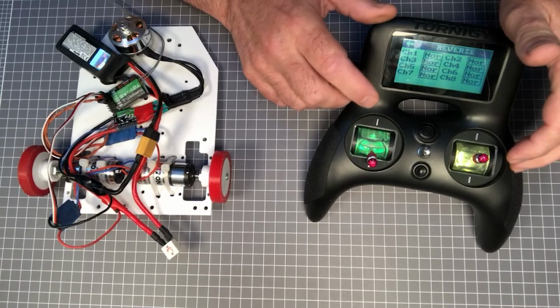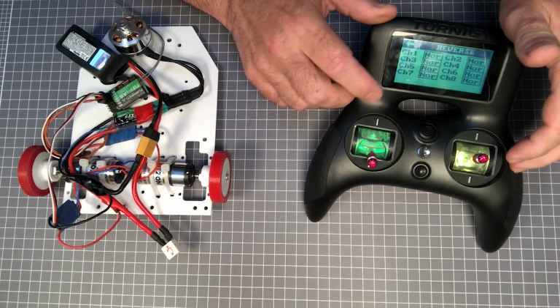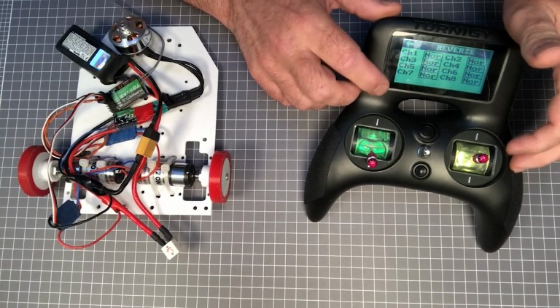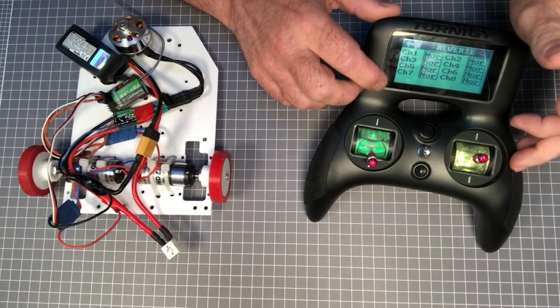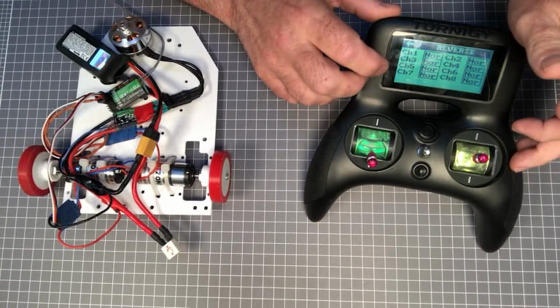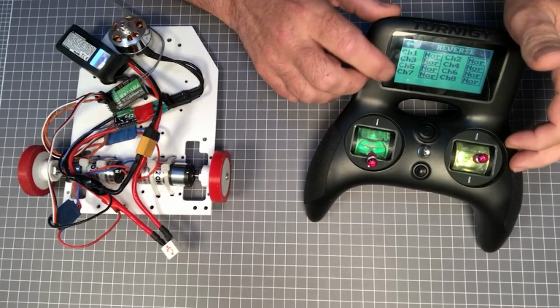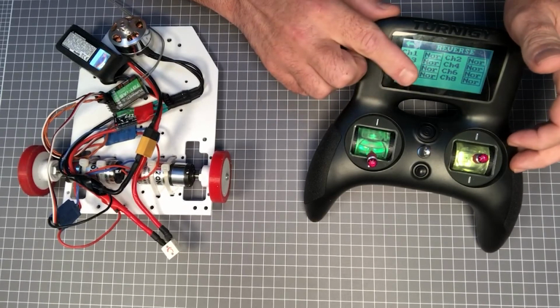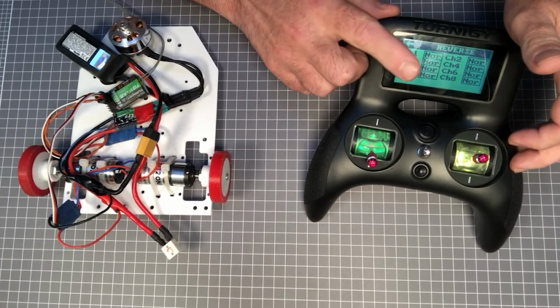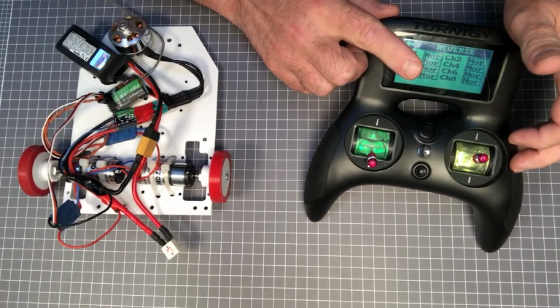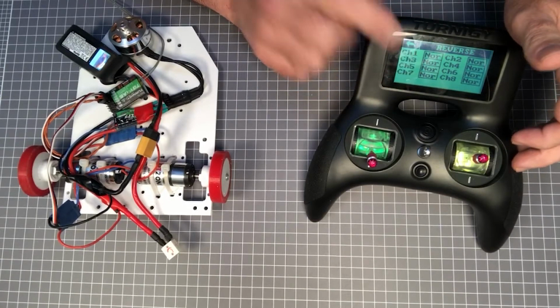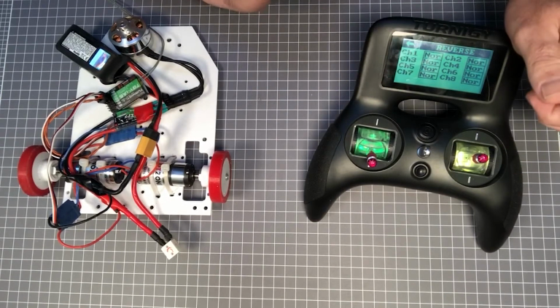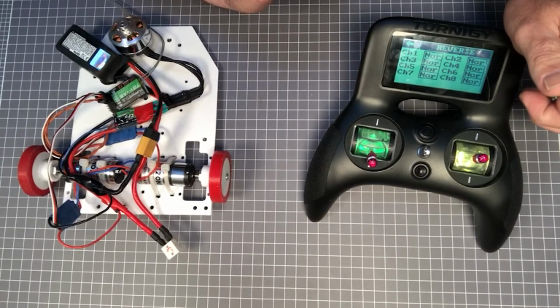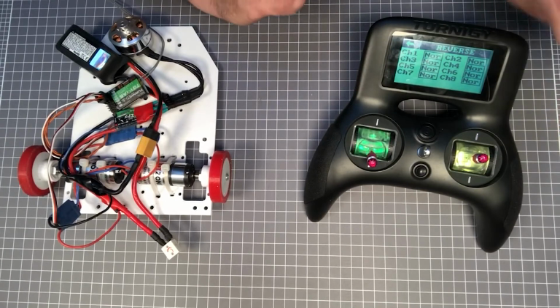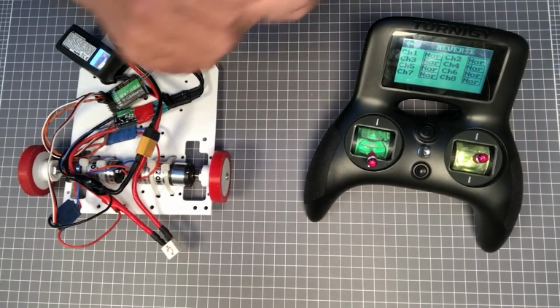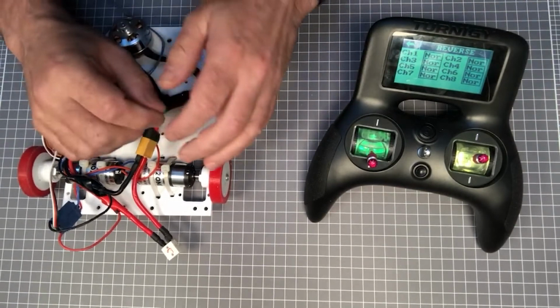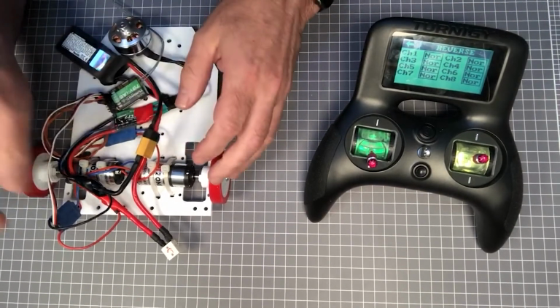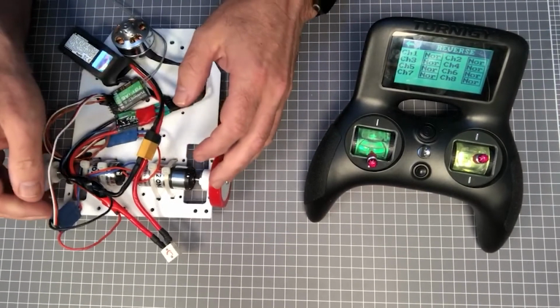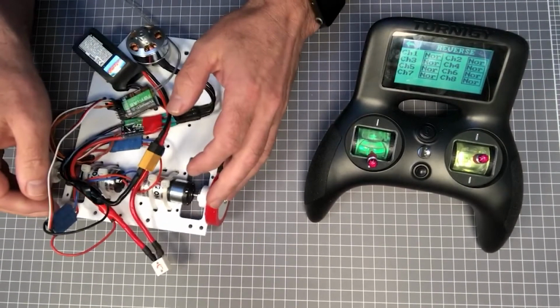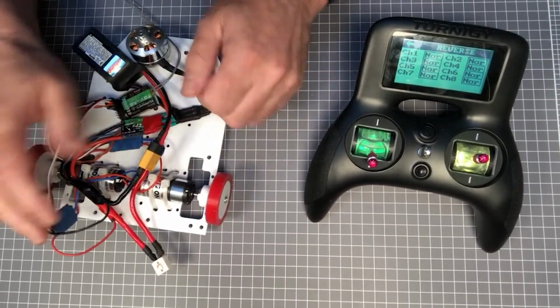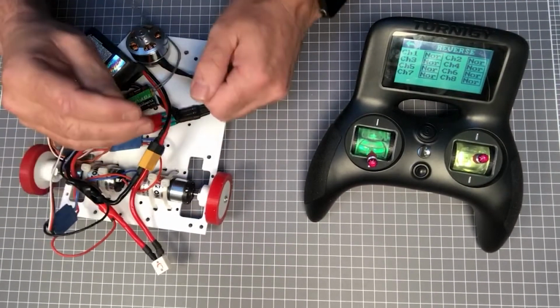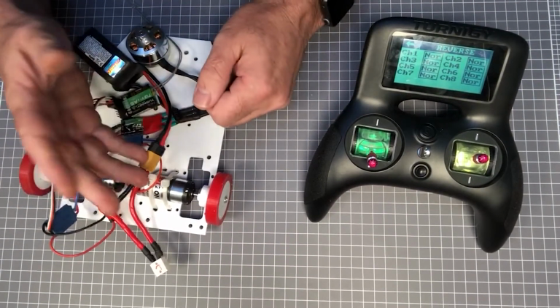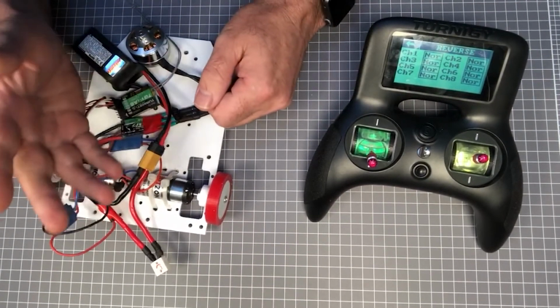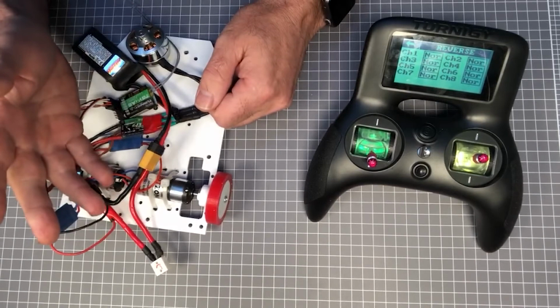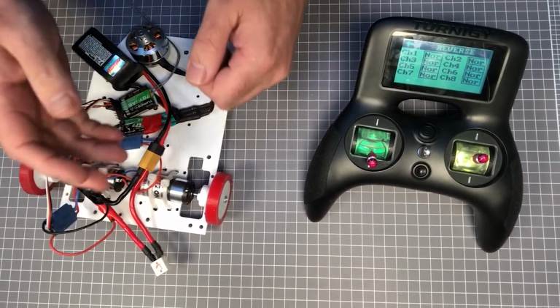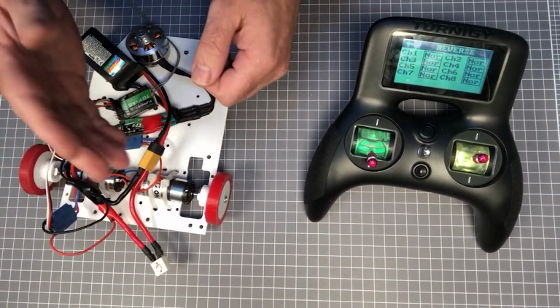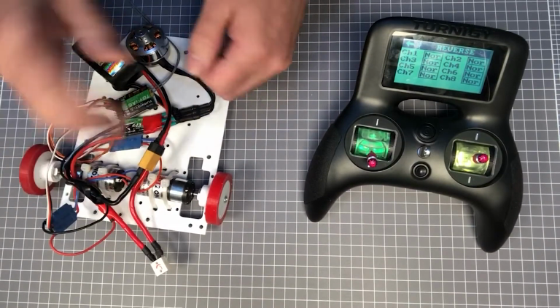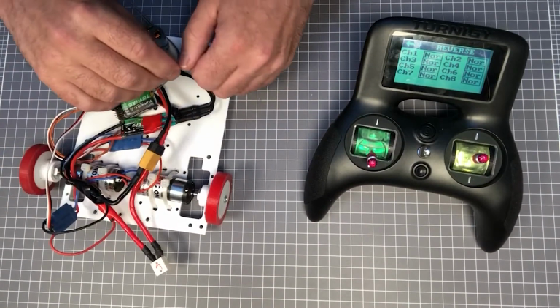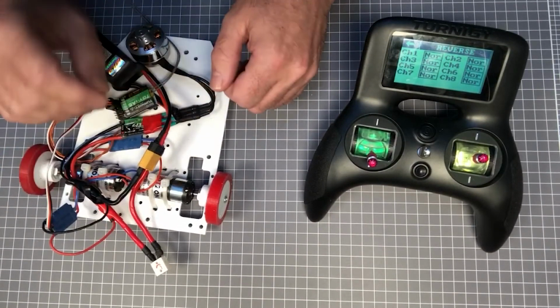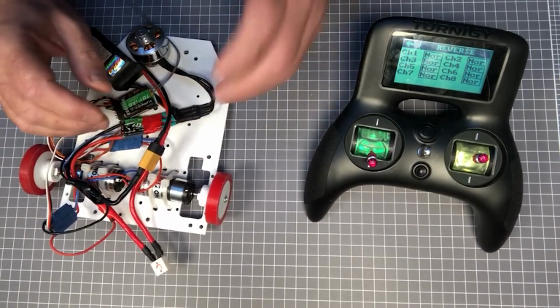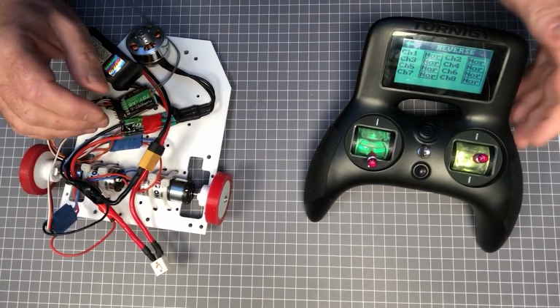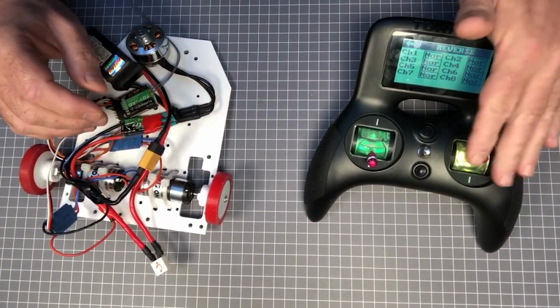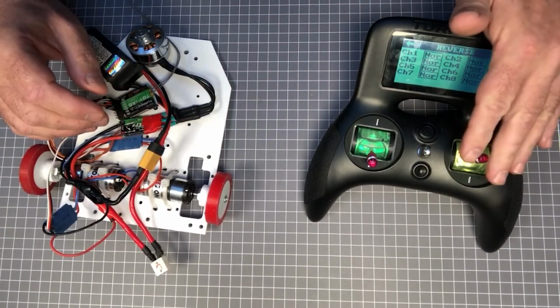Mixing is normally done through the software of the transmitter, and it takes a little bit of effort to set up. We won't be covering mixing in this video. Instead, there are a few video links included that demonstrate mixing on different models.